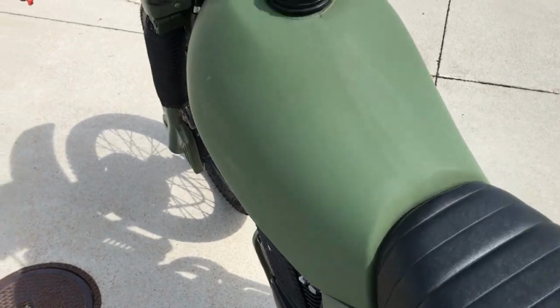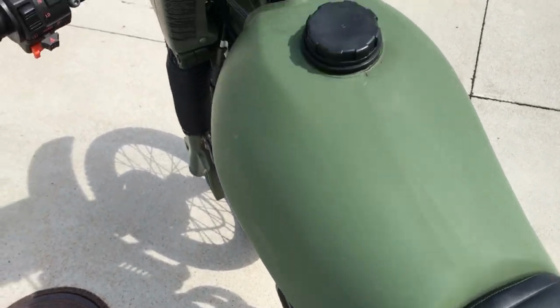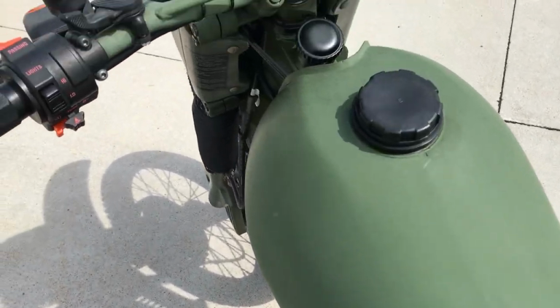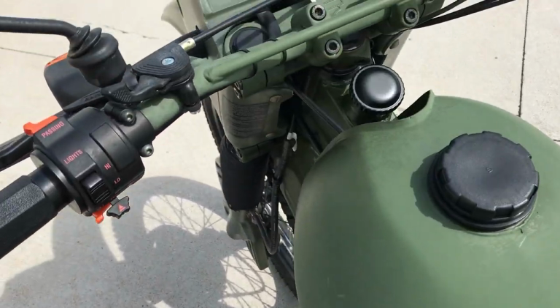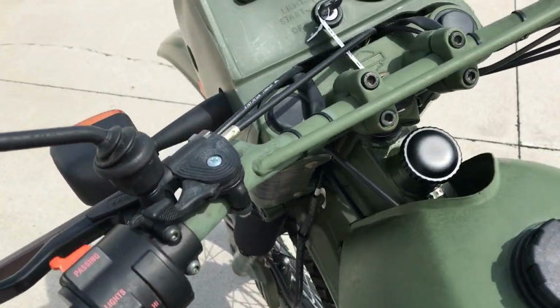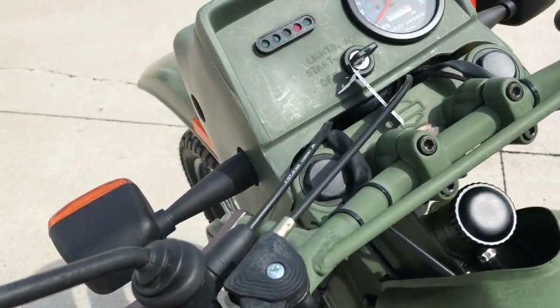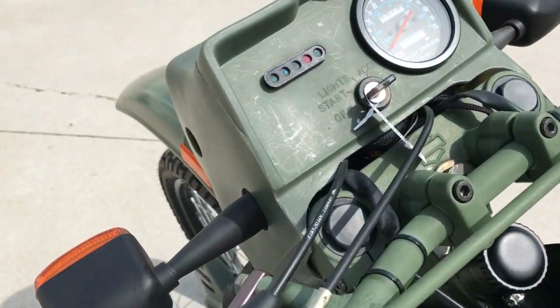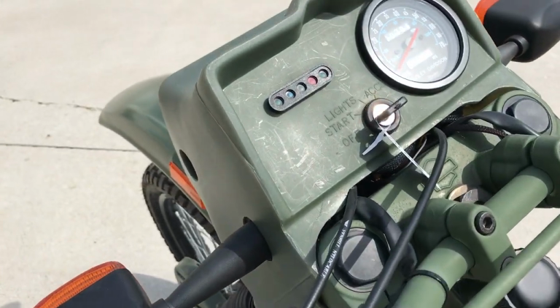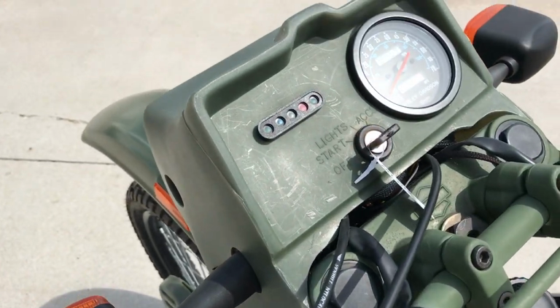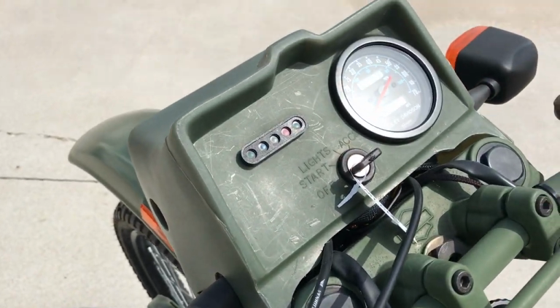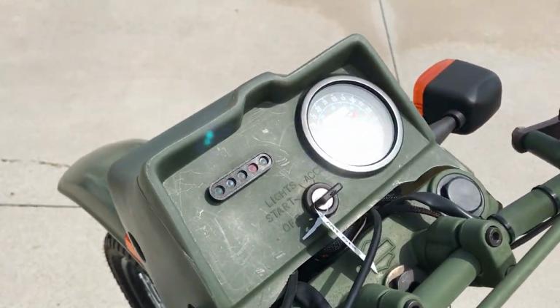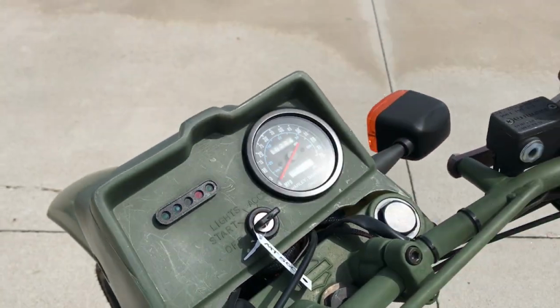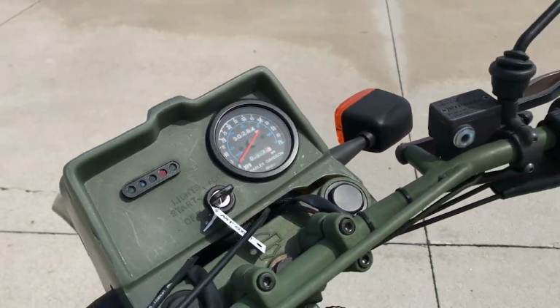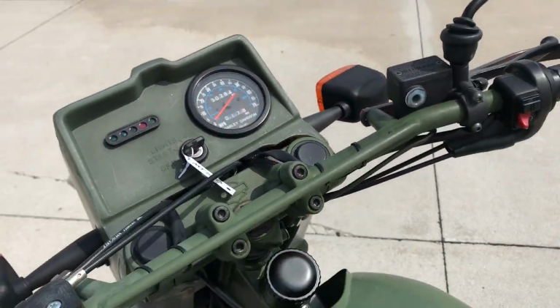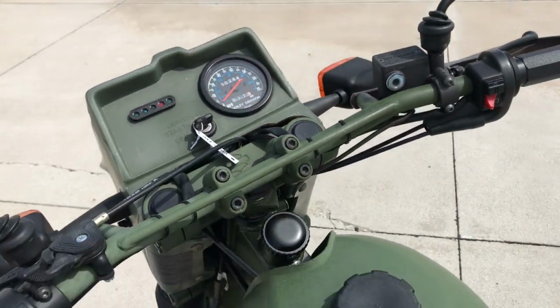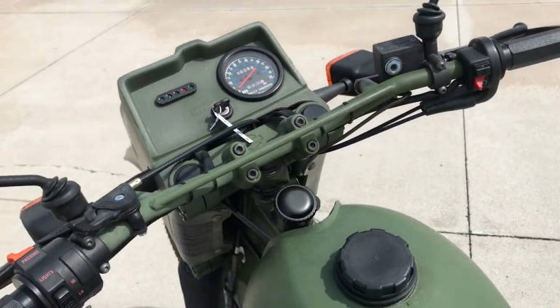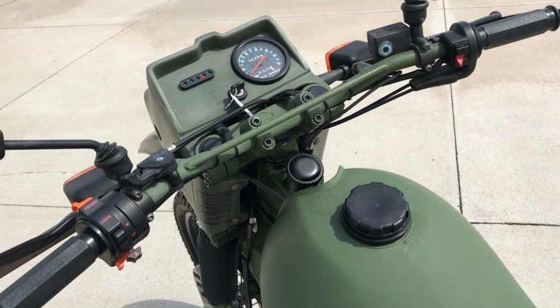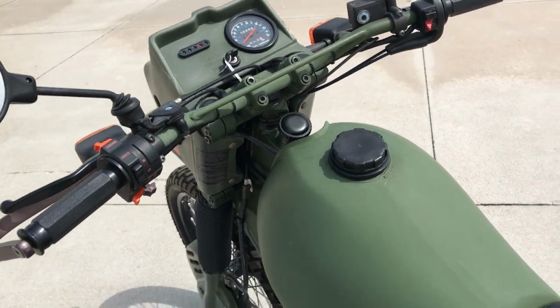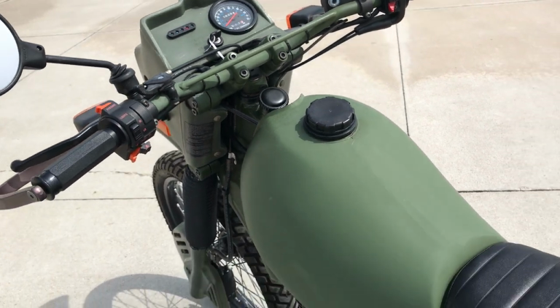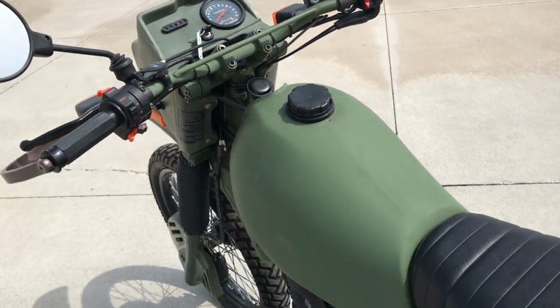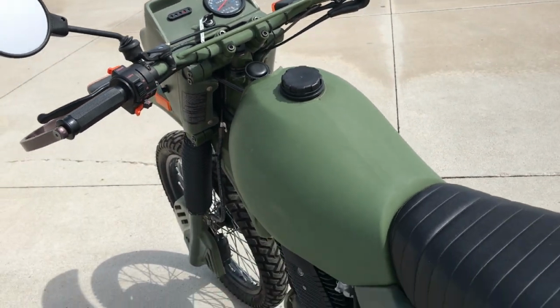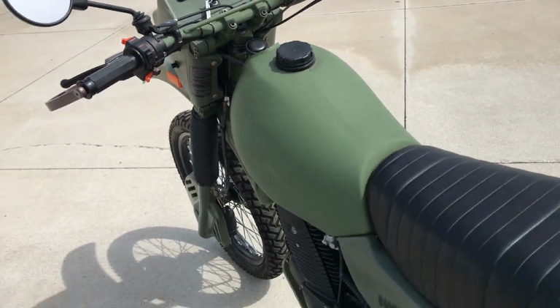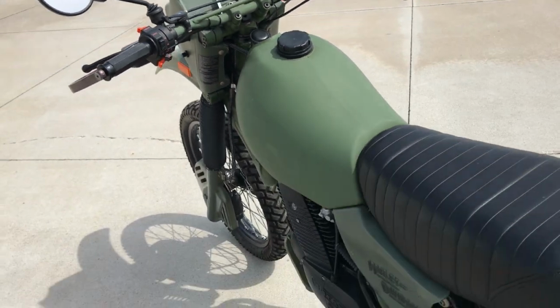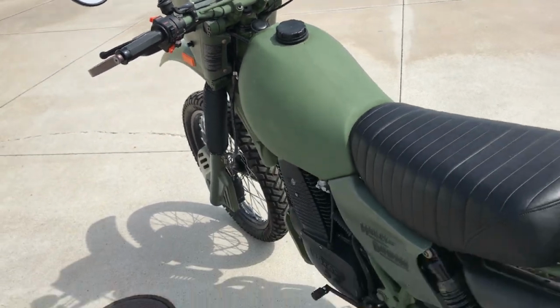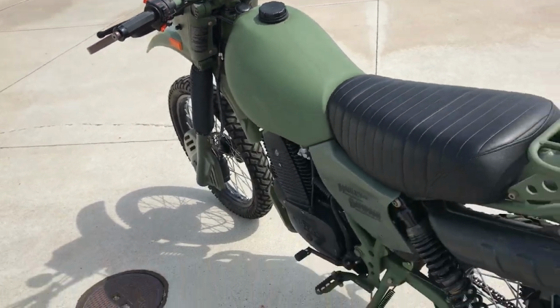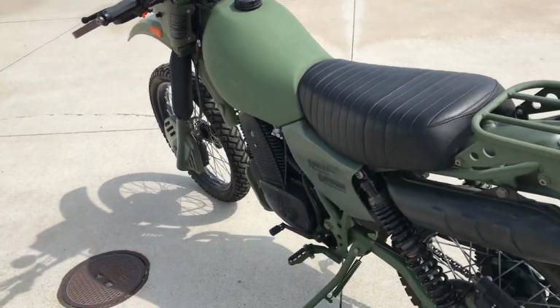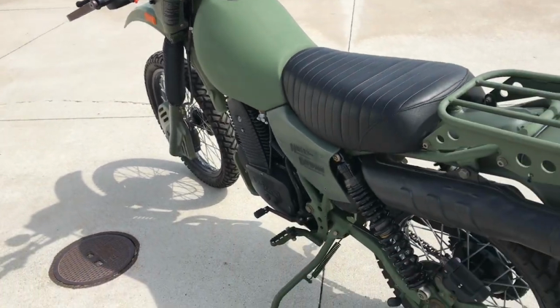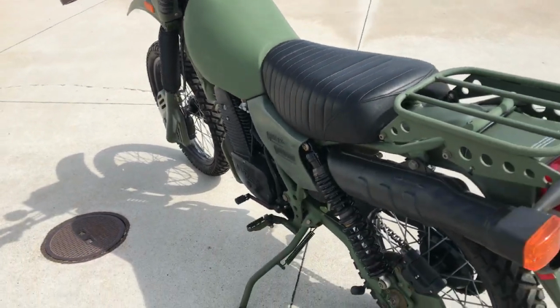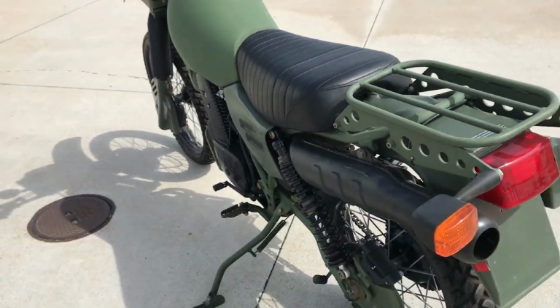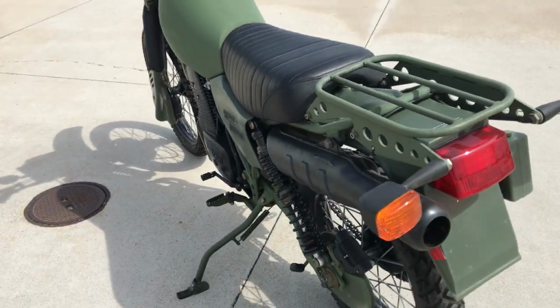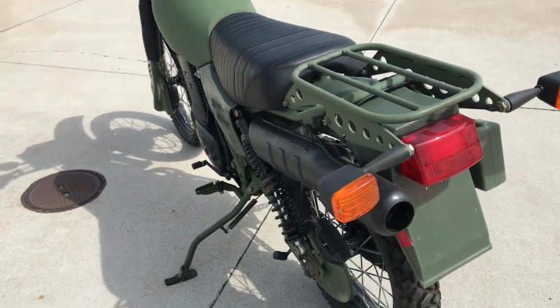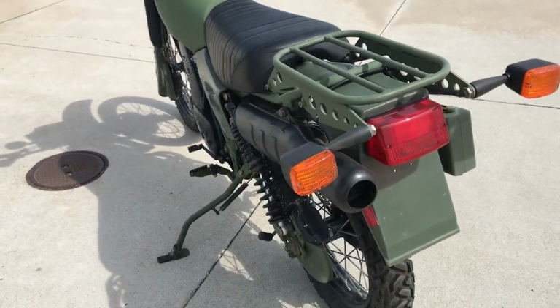We have about 45 motorcycles that are going to be auctioned off at the Dave Fisher Auction on June 9th in Lincoln, Nebraska, at the Frontier Harley-Davidson dealership.